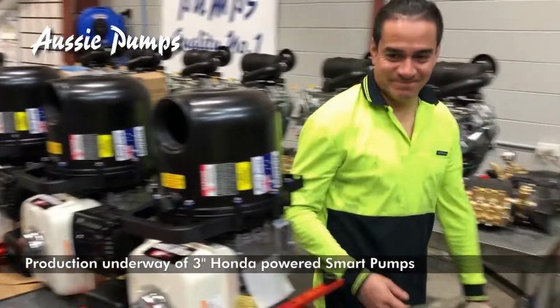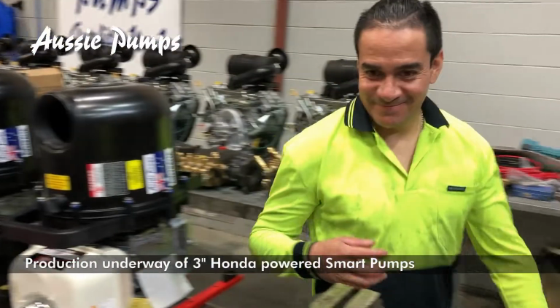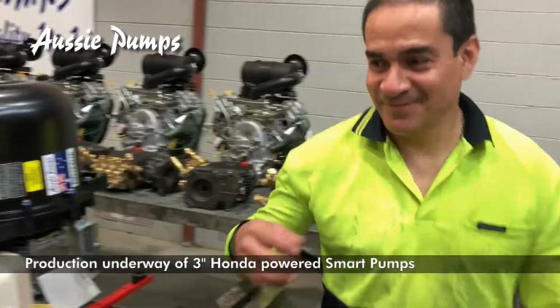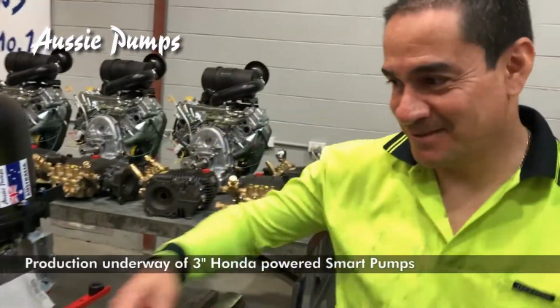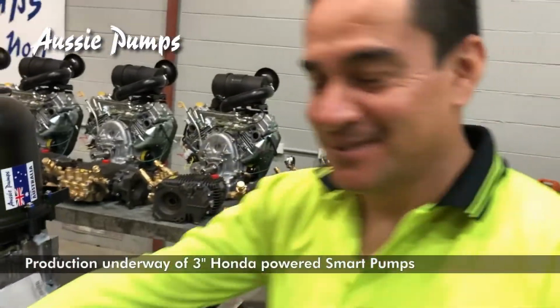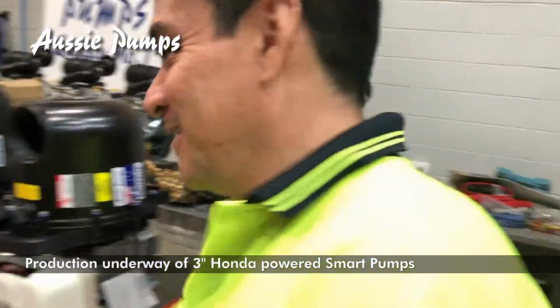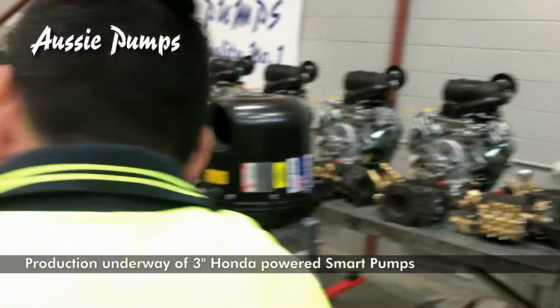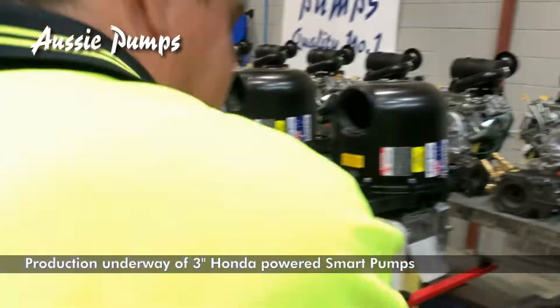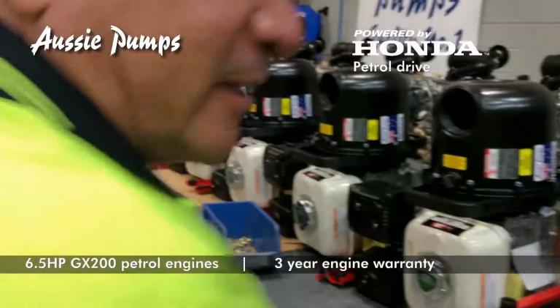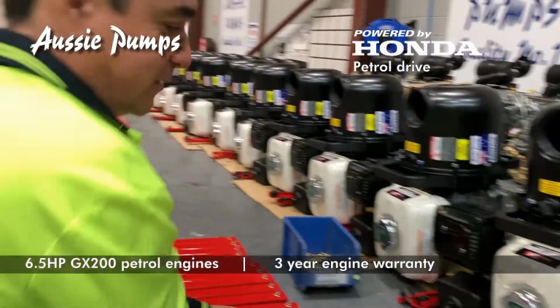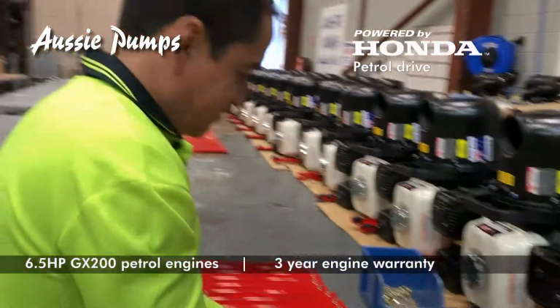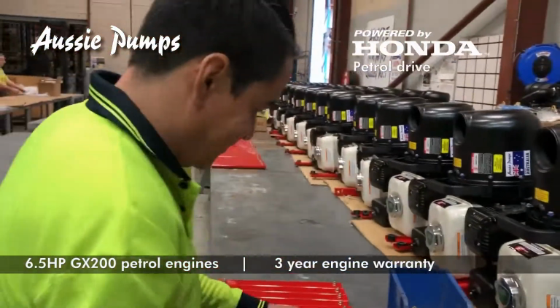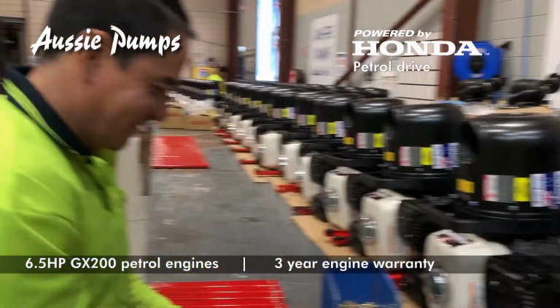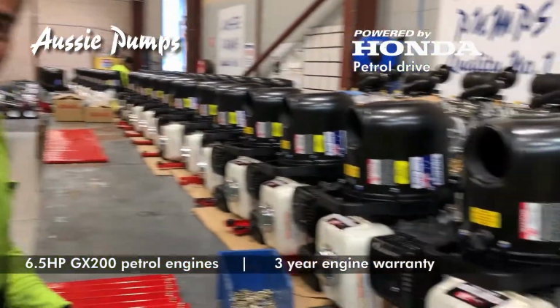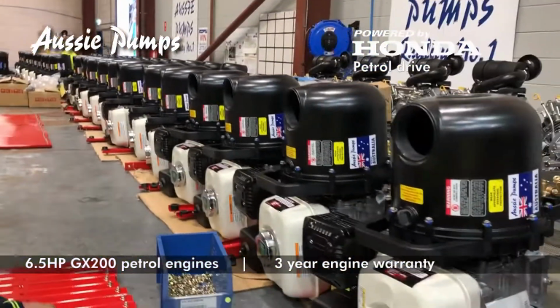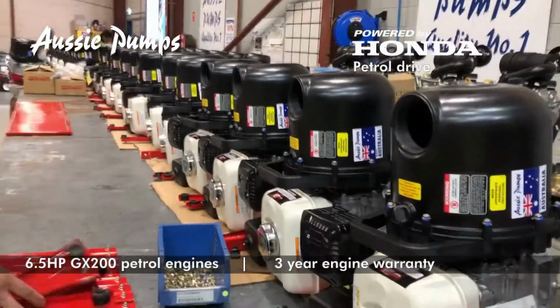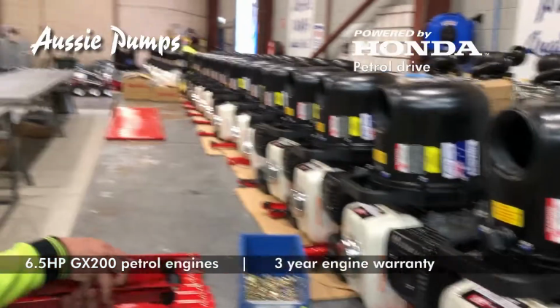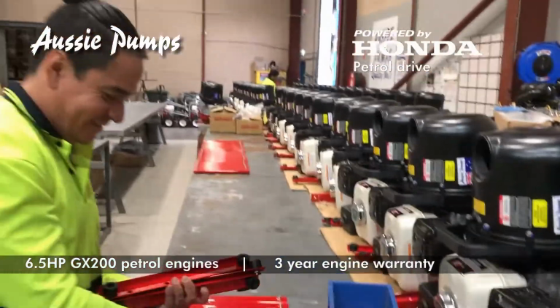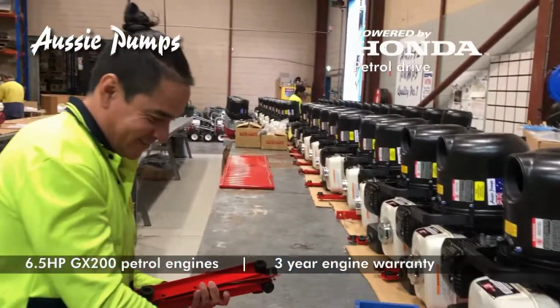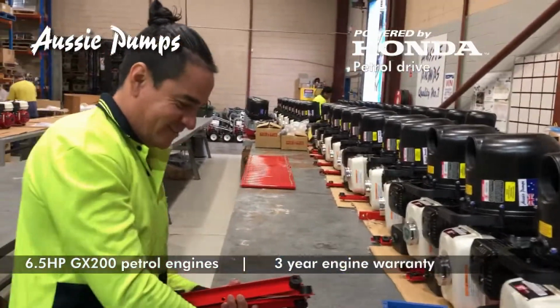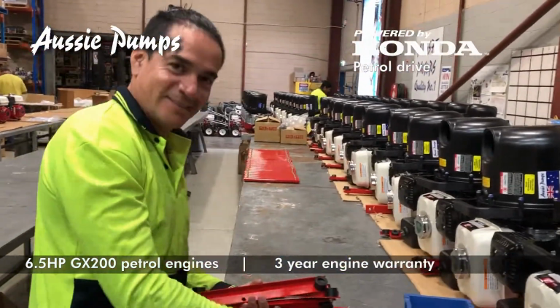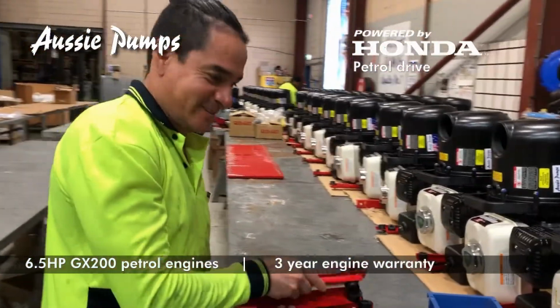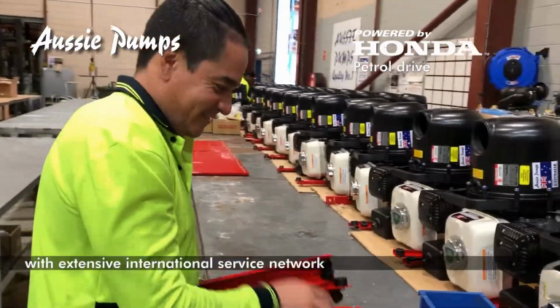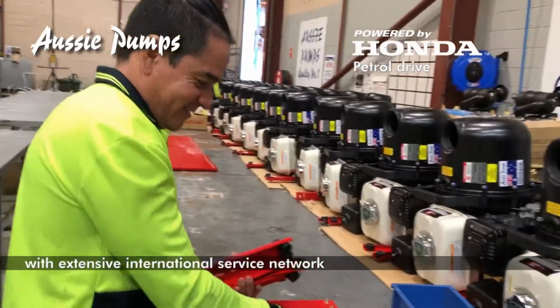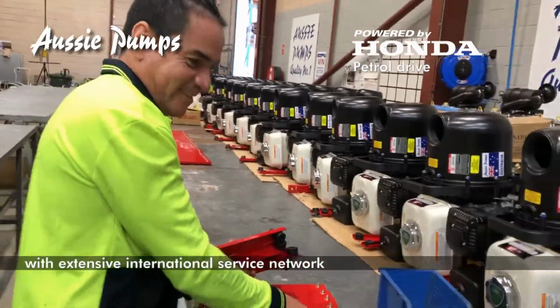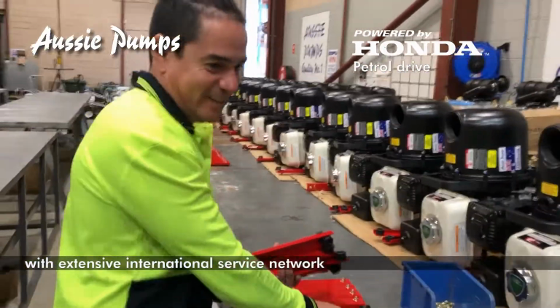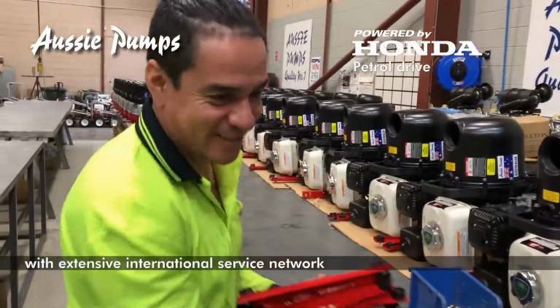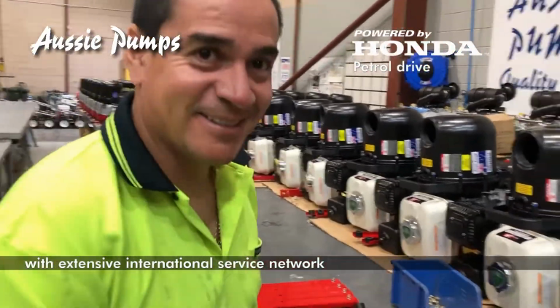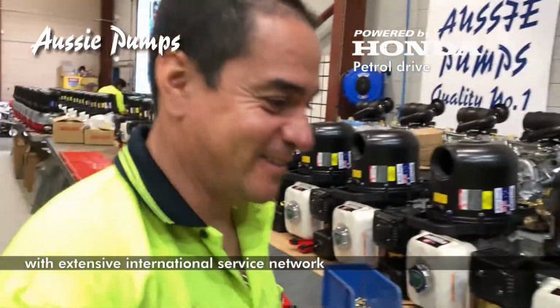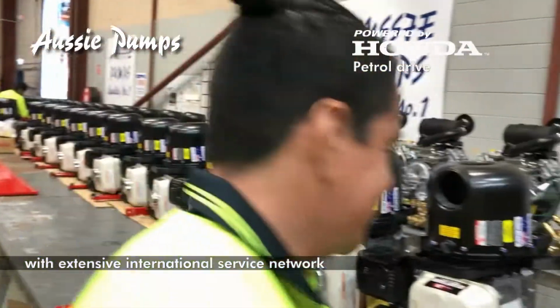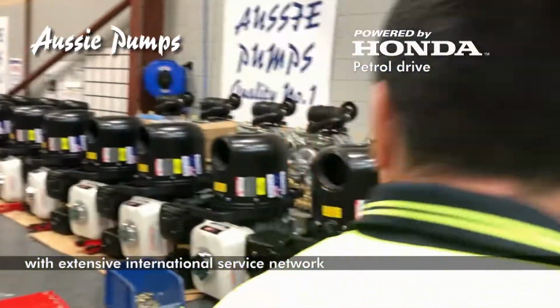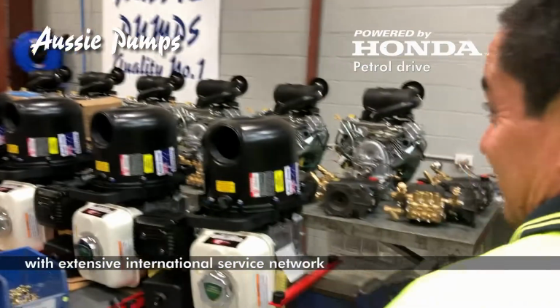Good morning, Alex. How are you doing? I see we are building a lot of card pumps for the farmers. This is going to help them with their fertiliser.